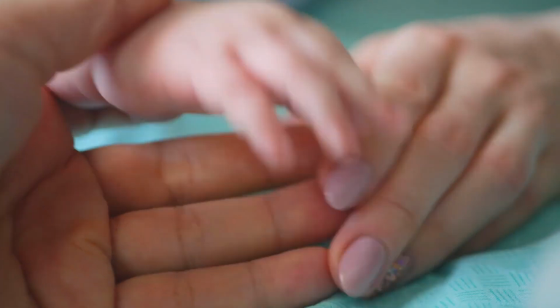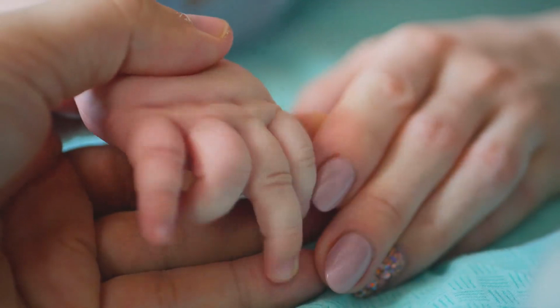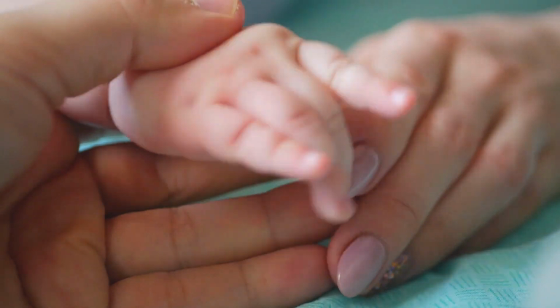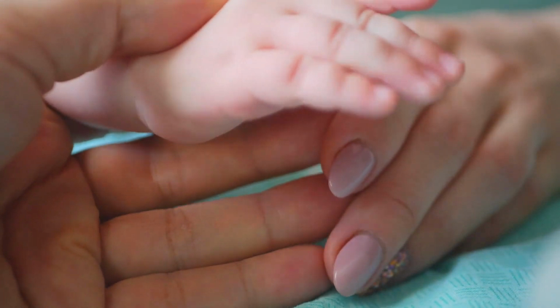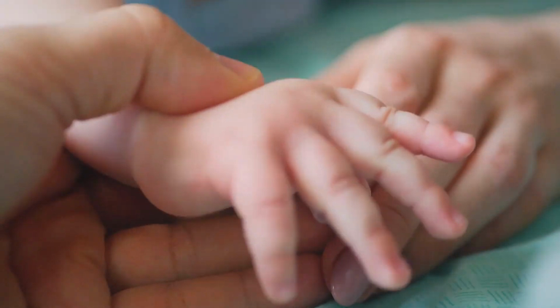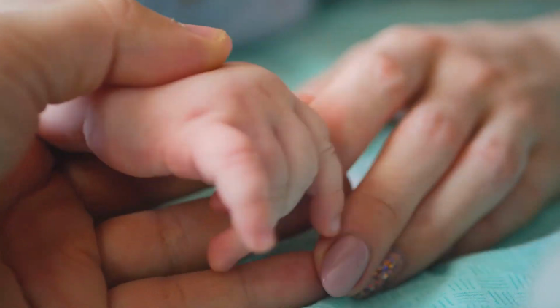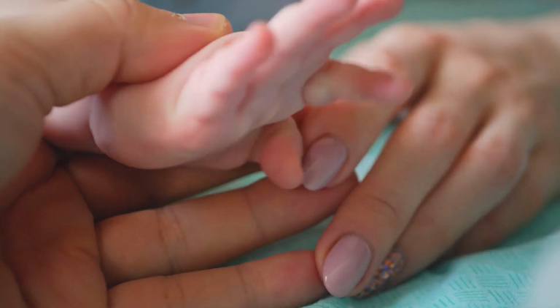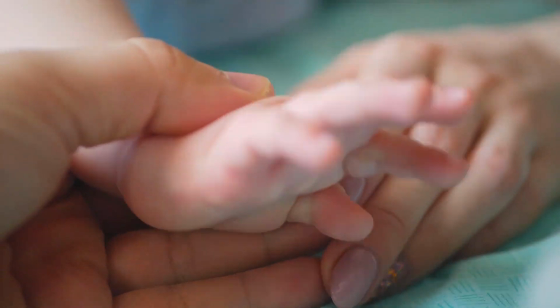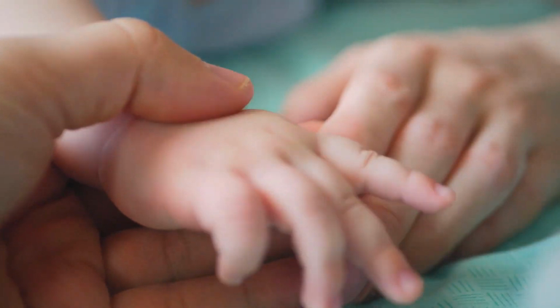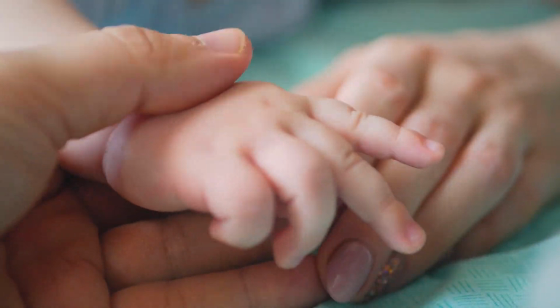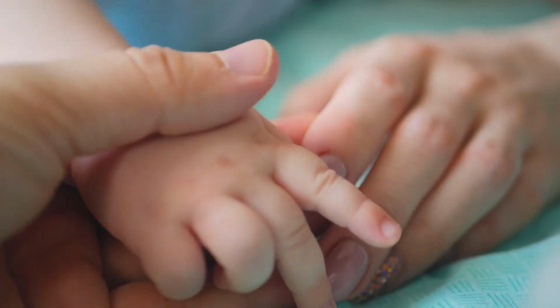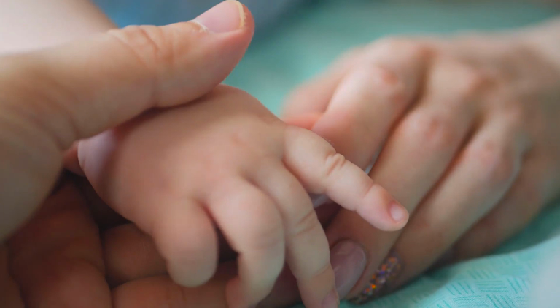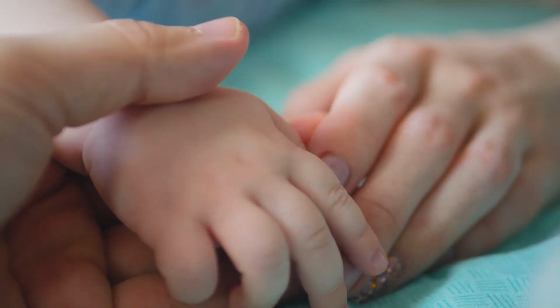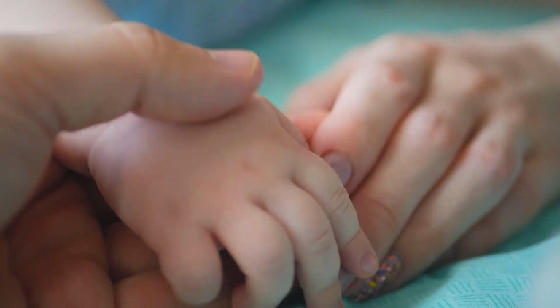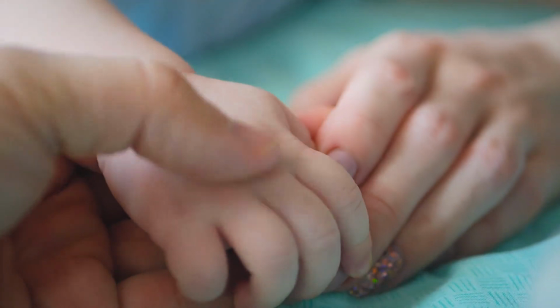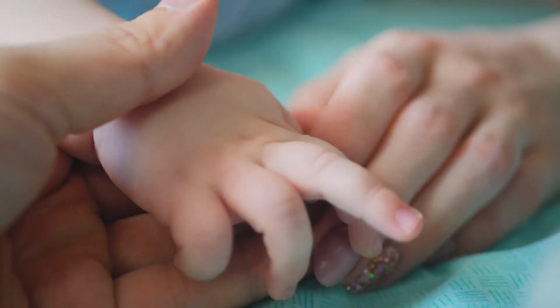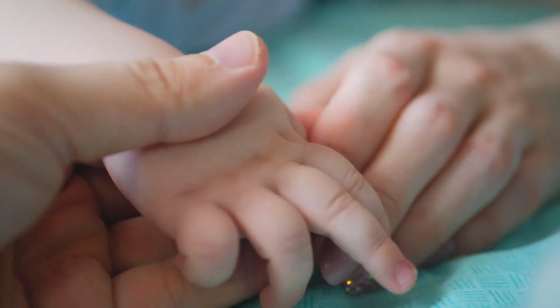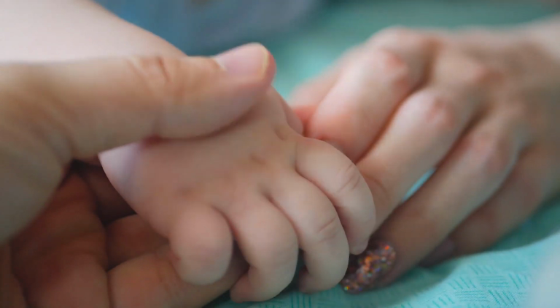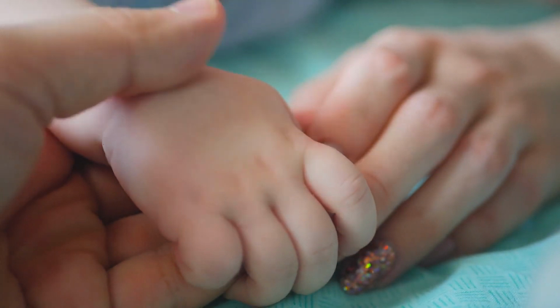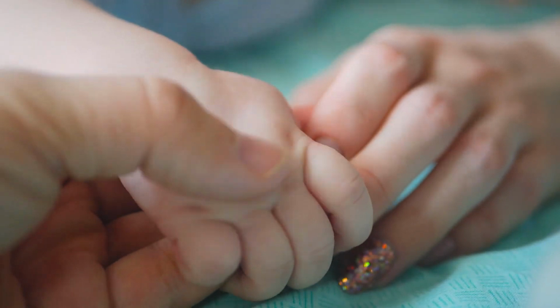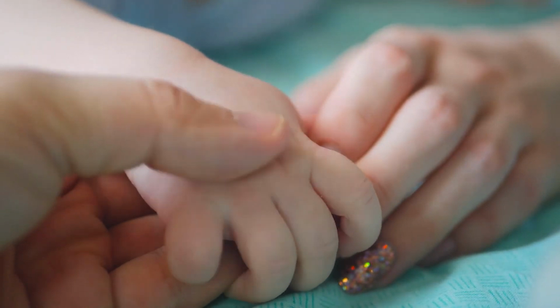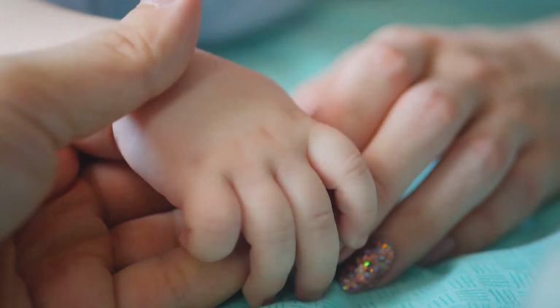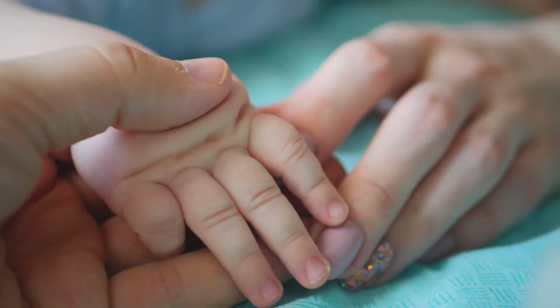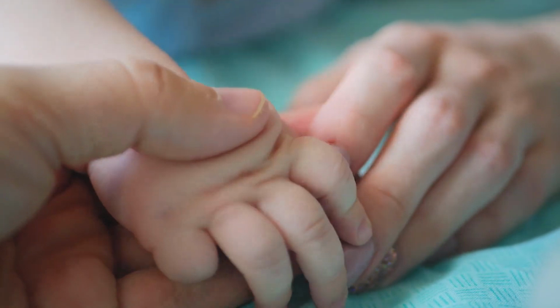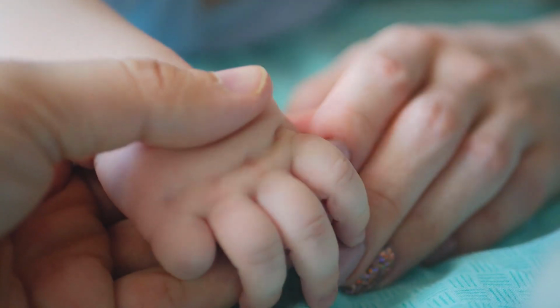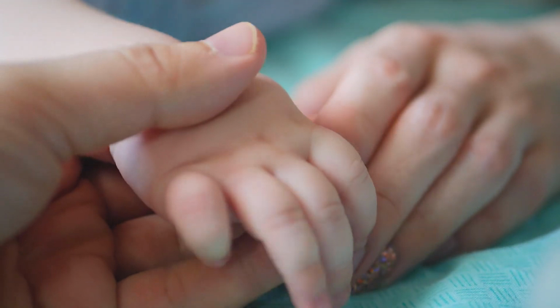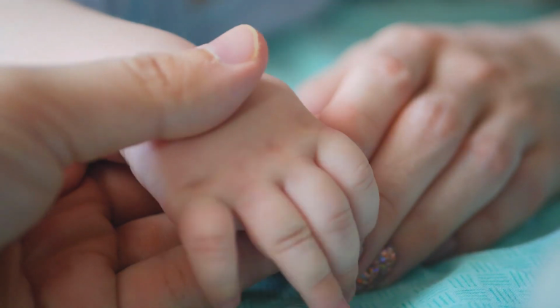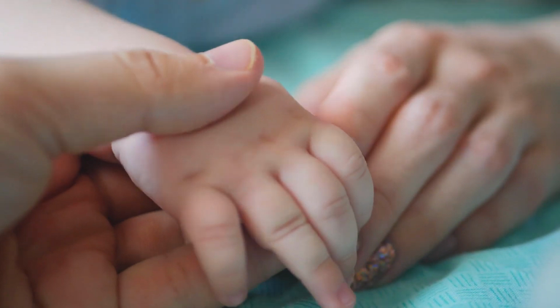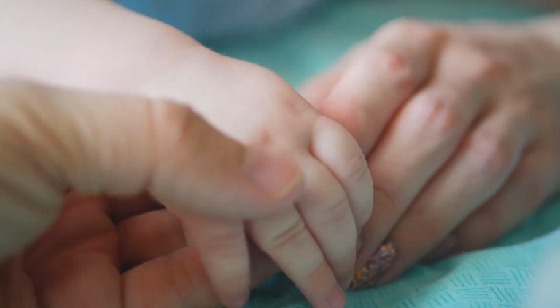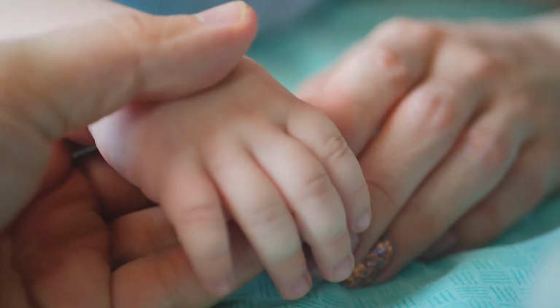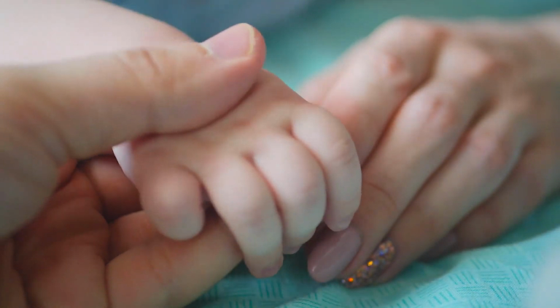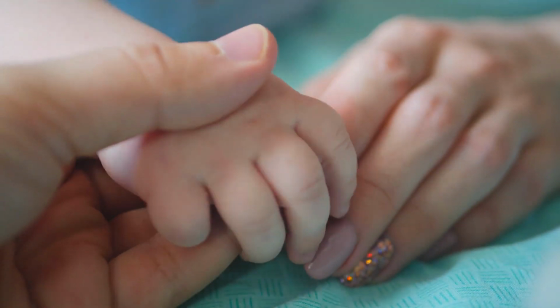Ryan and Rose Beaded Pacifier Cutie Clip, Marble, Charlie, by Ryan and Rose is one of the best sellers among baby pacifier accessories products. Short, safe, stylish, multifunctional silicone wood pacifier clip.